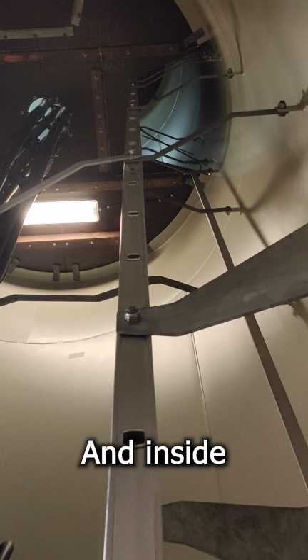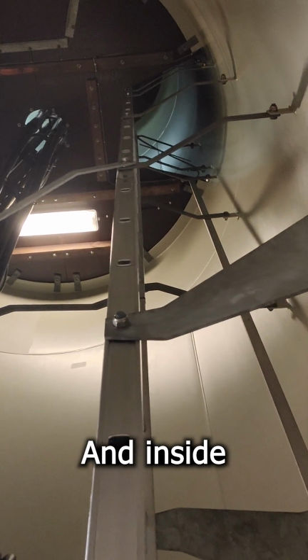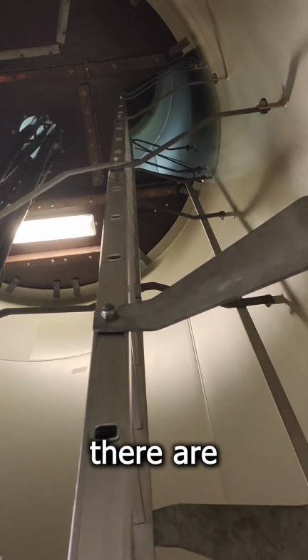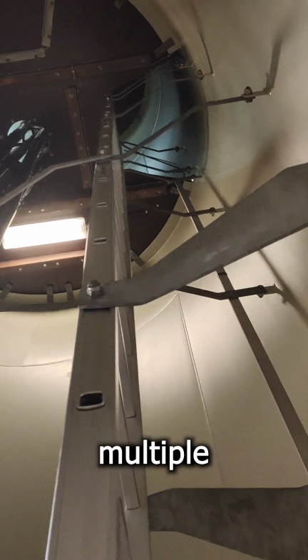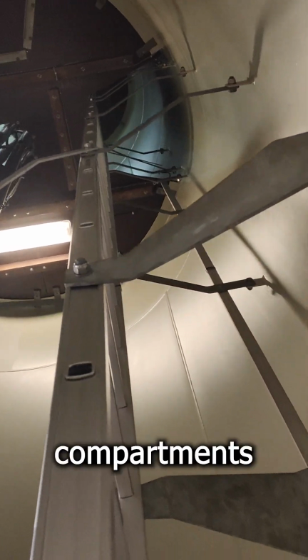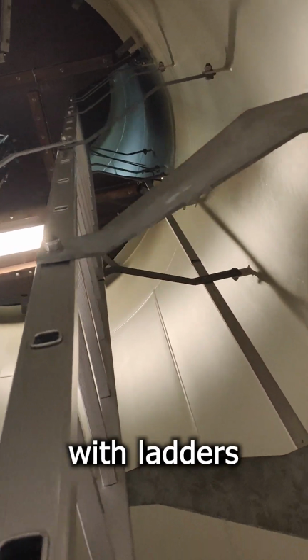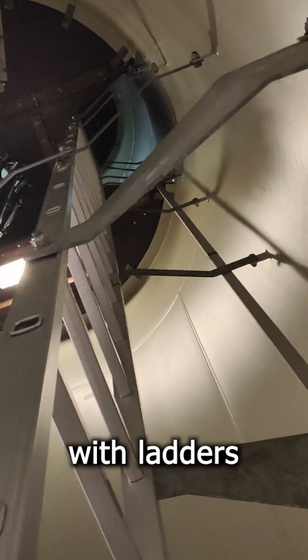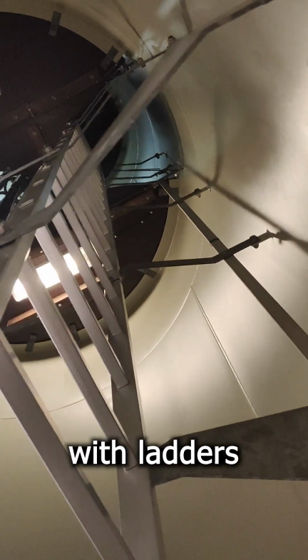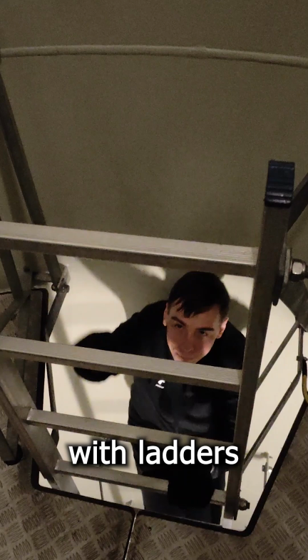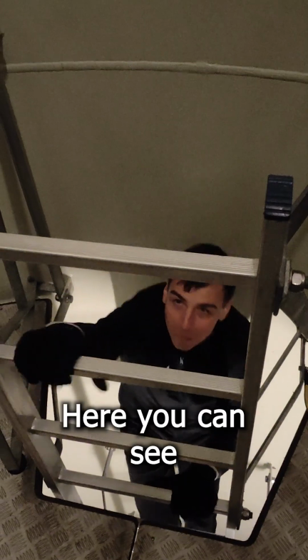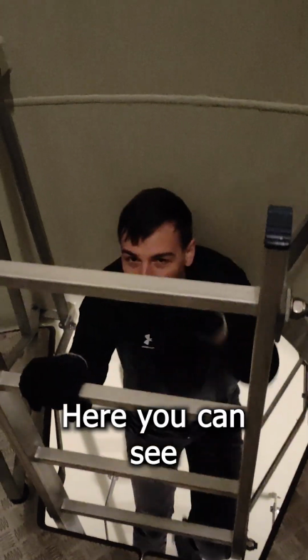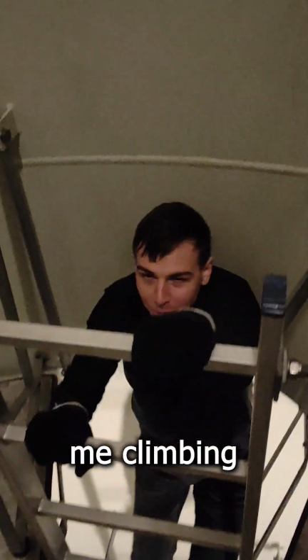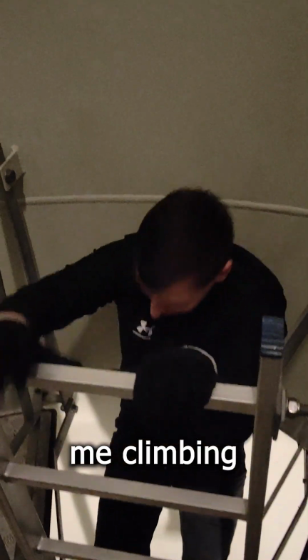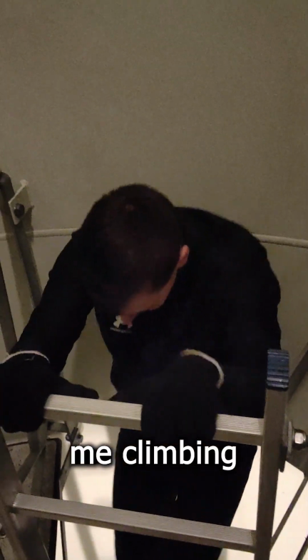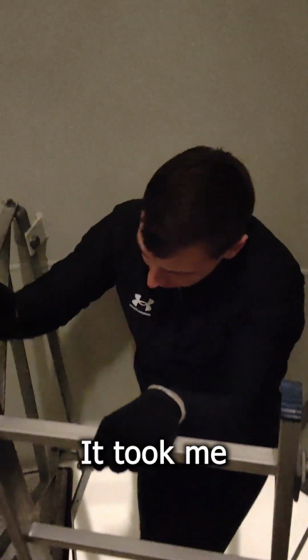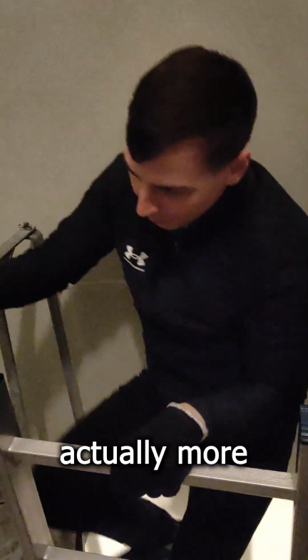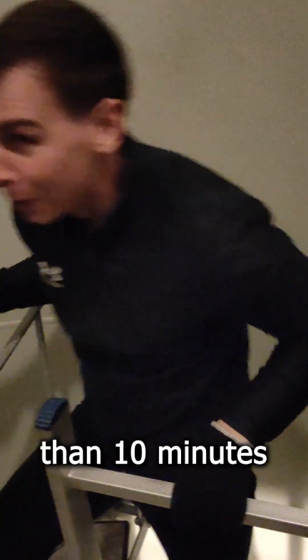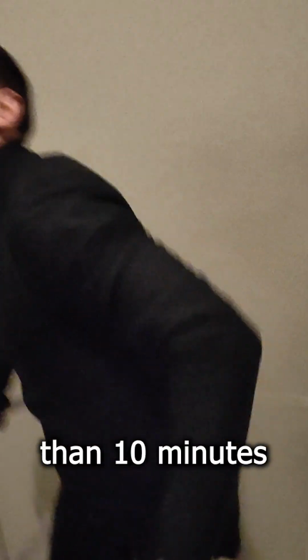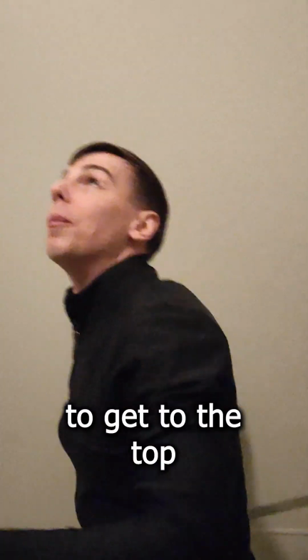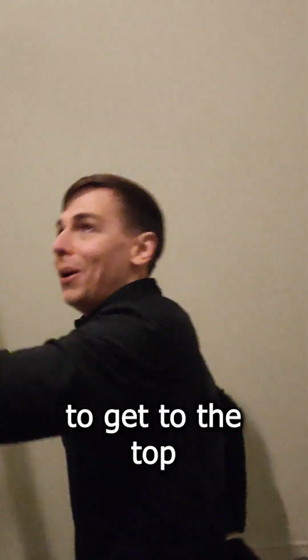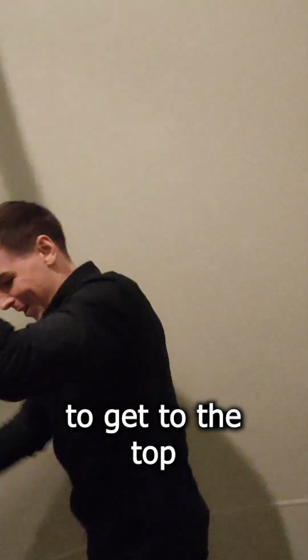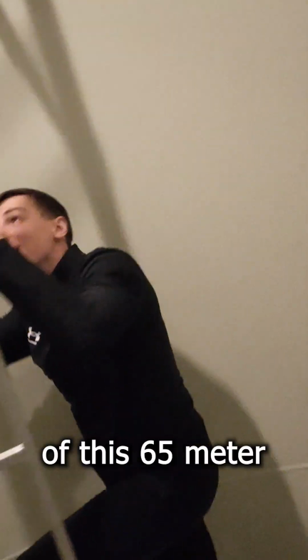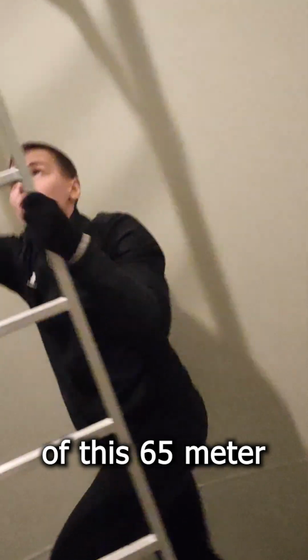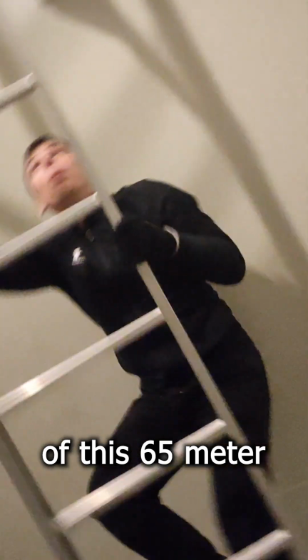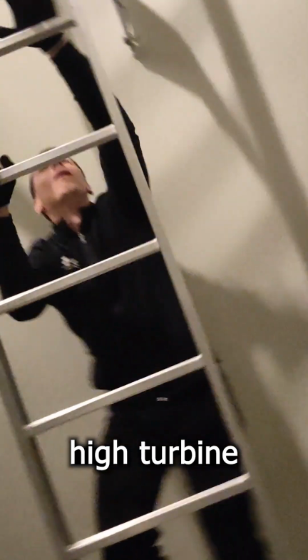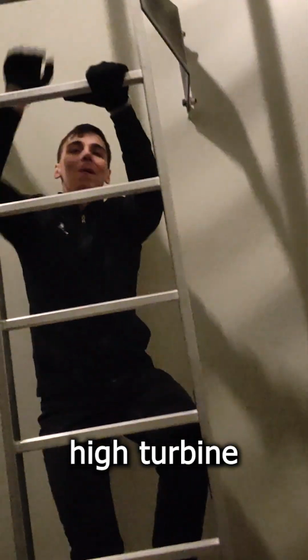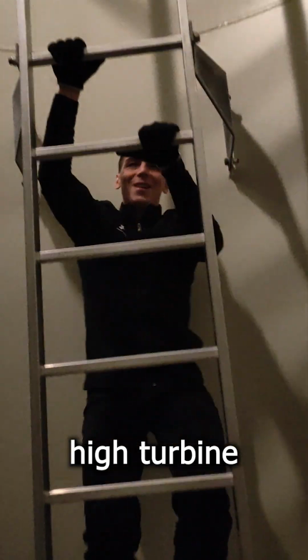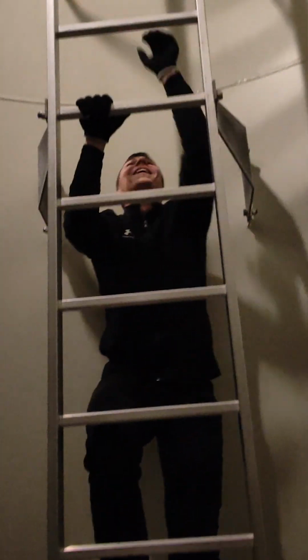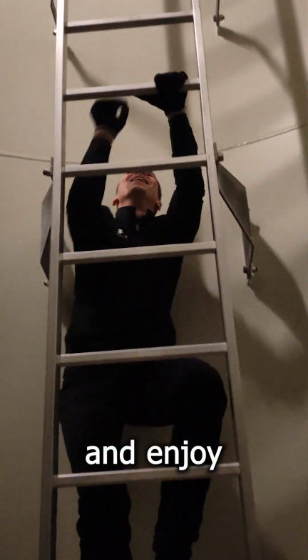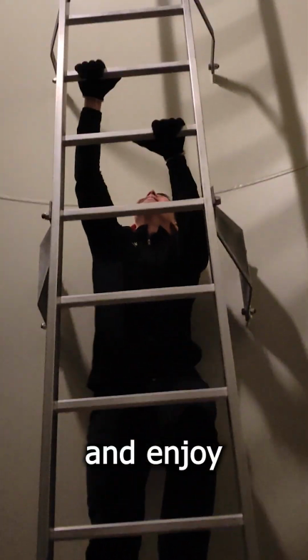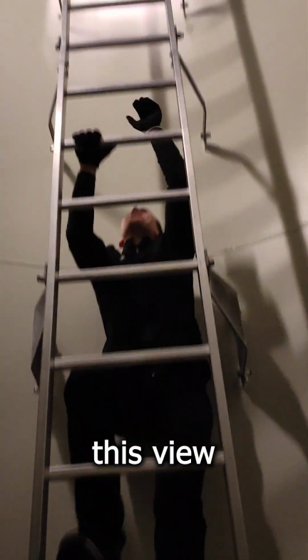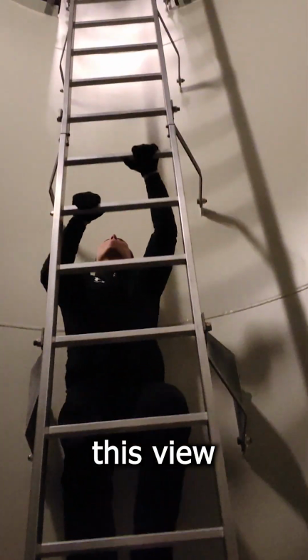Inside there are multiple compartments with ladders. Here you can see me climbing. It took me more than 10 minutes to get to the top of this 65 meter height turbine and enjoy this view.